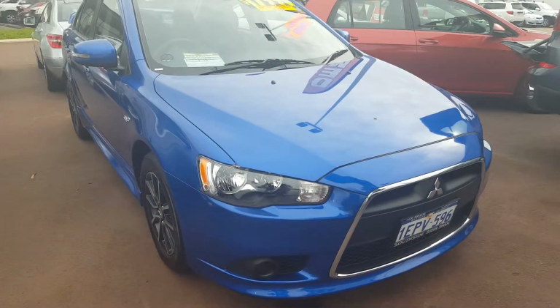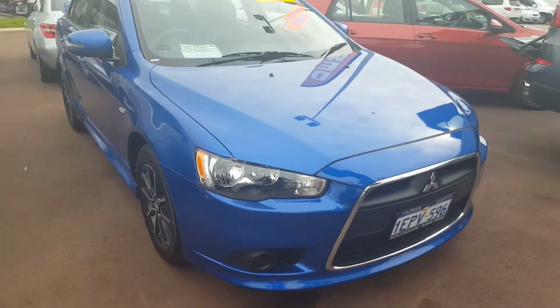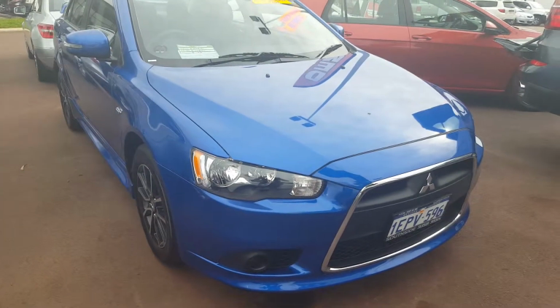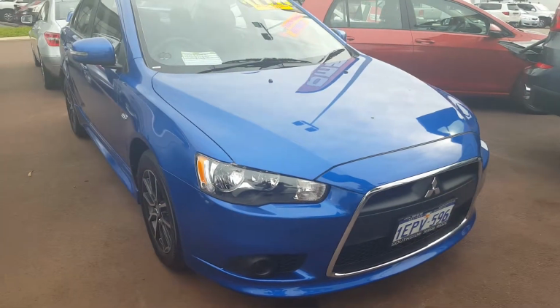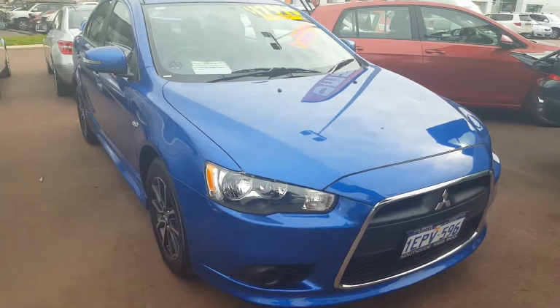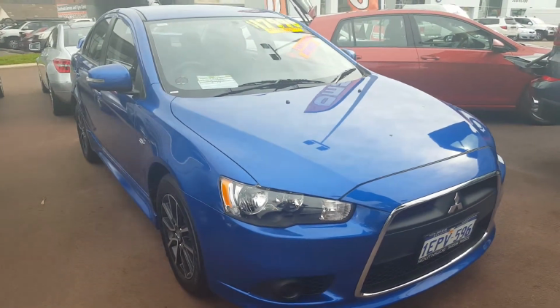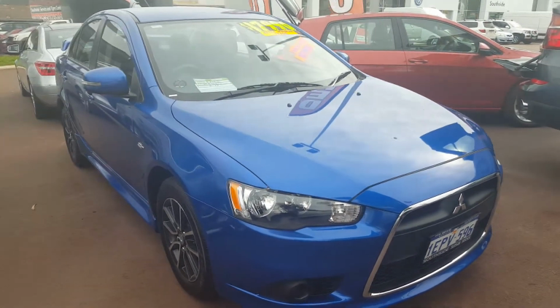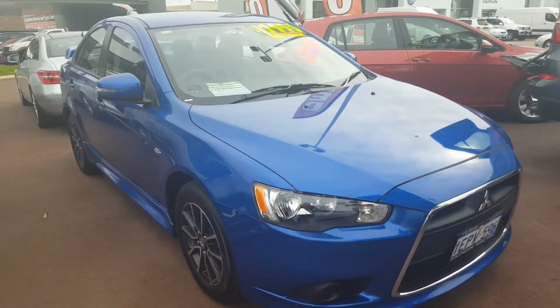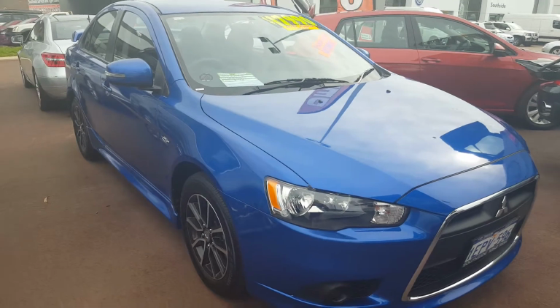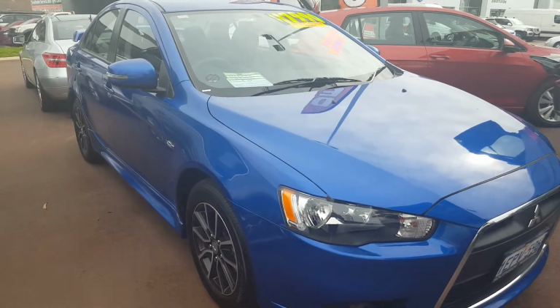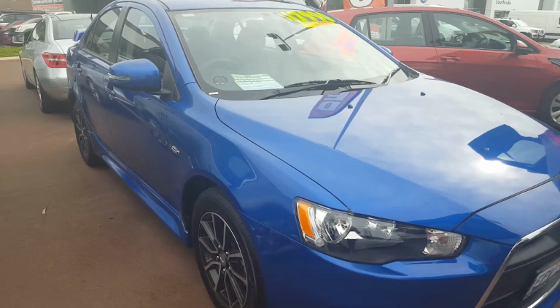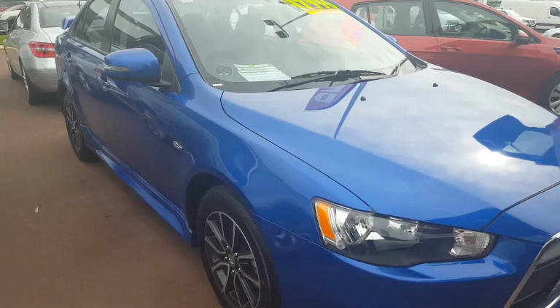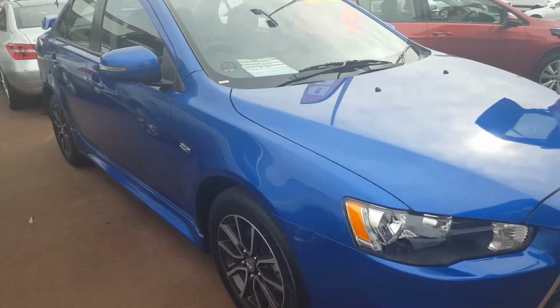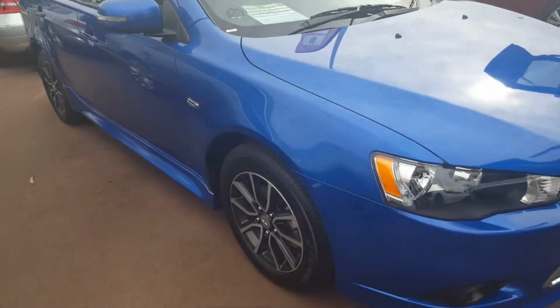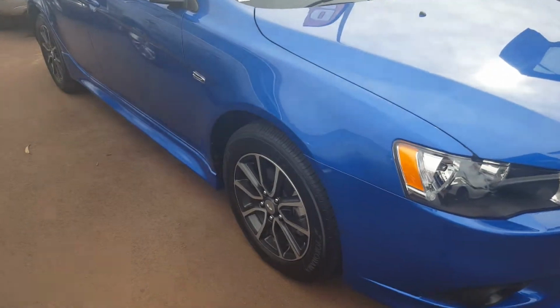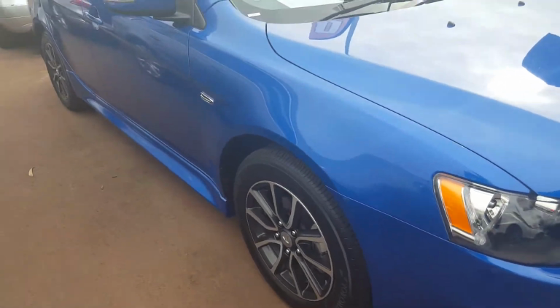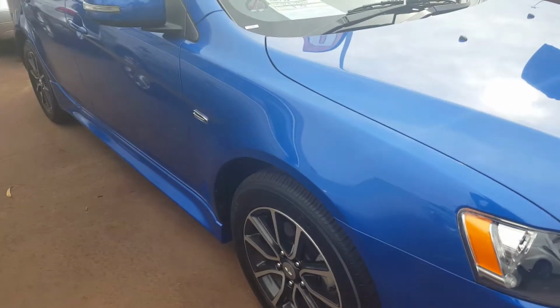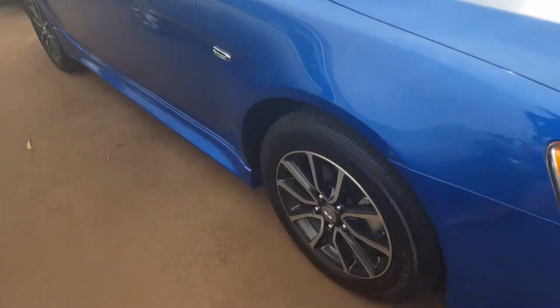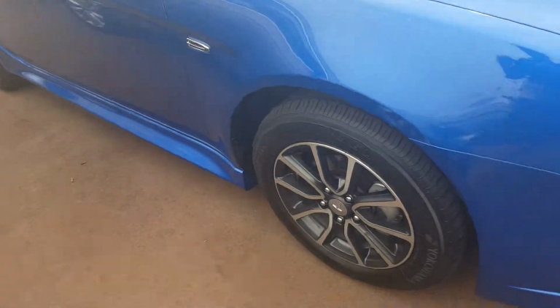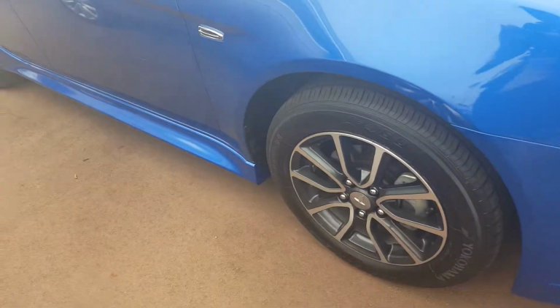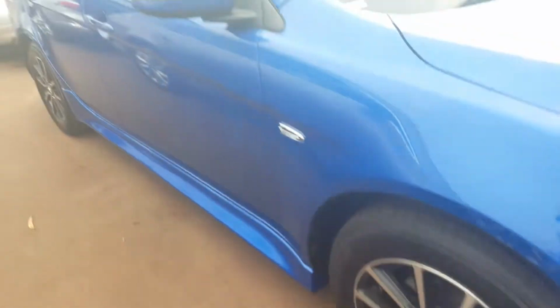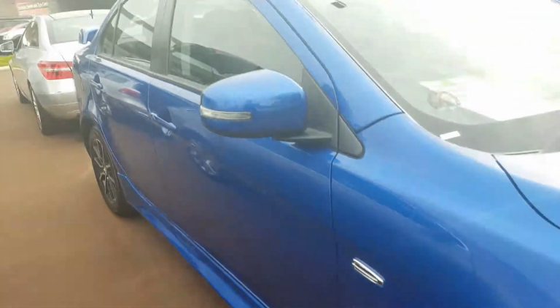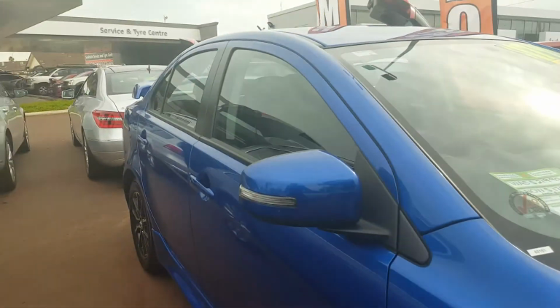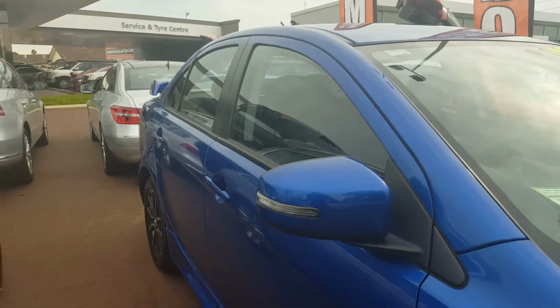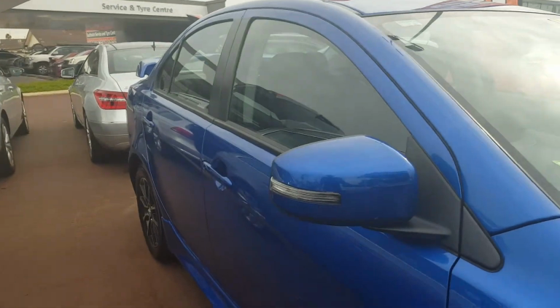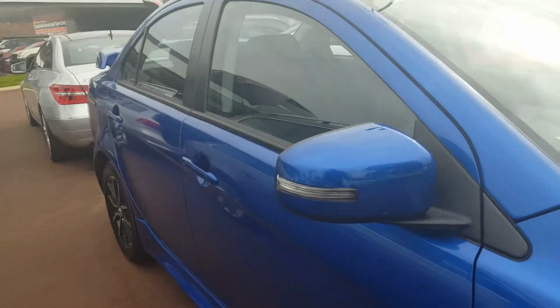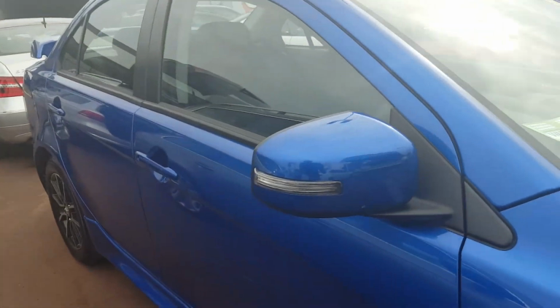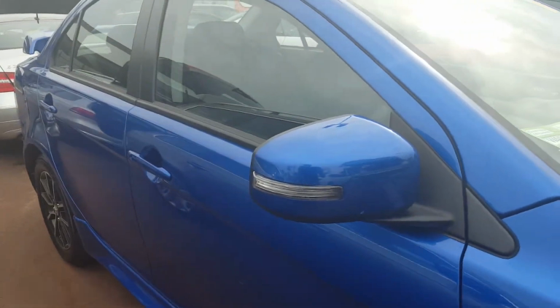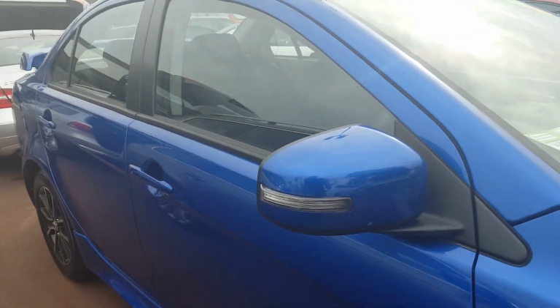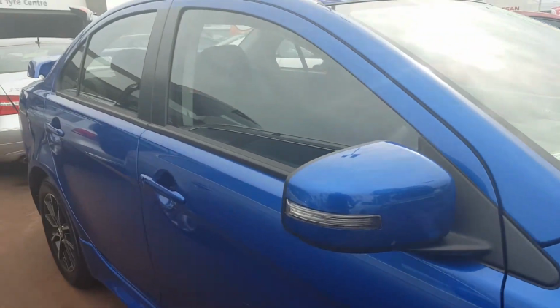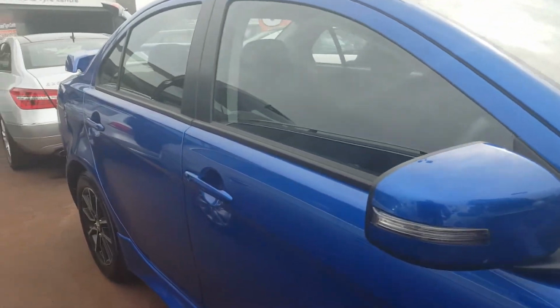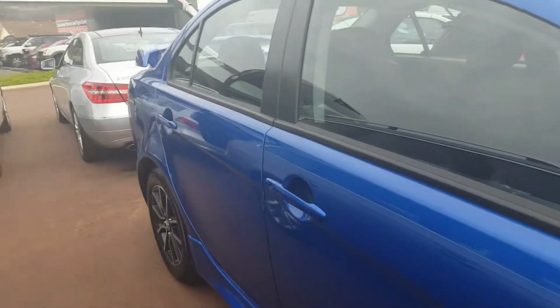This is our blue Mitsubishi Lancer Sports. It's a 2014 with about 14,000 kilometres on the clock. As you'll be able to notice, it does have mags, and just on the side mirrors it's got indicators for ease of visibility for other vehicles.